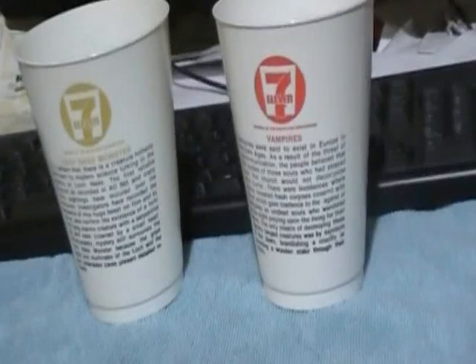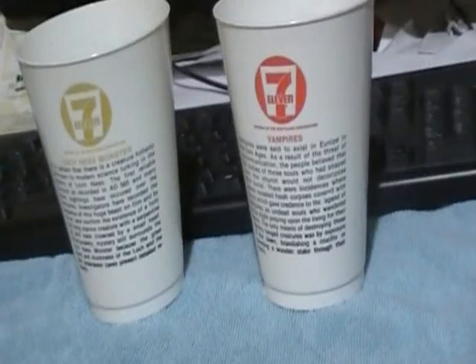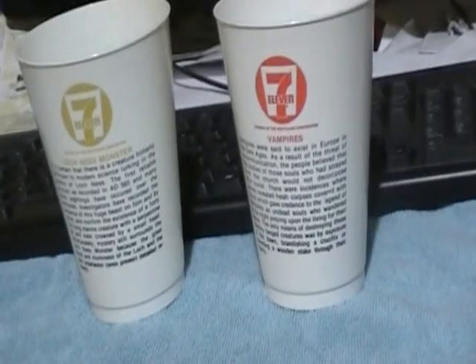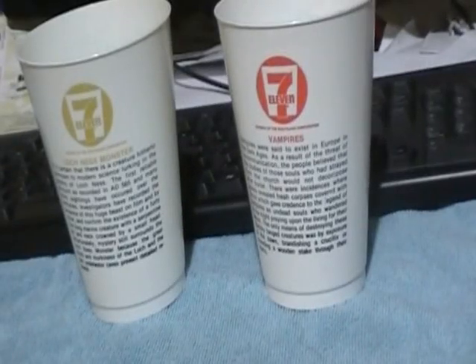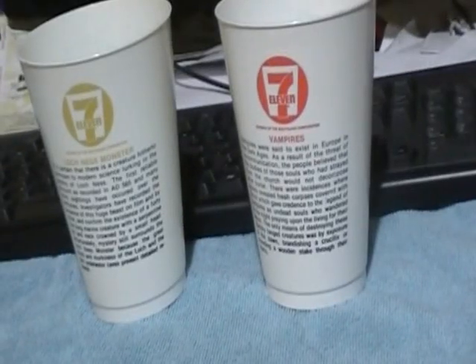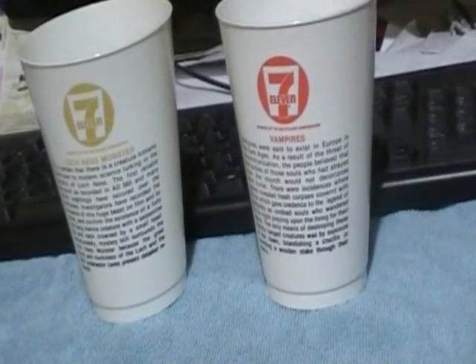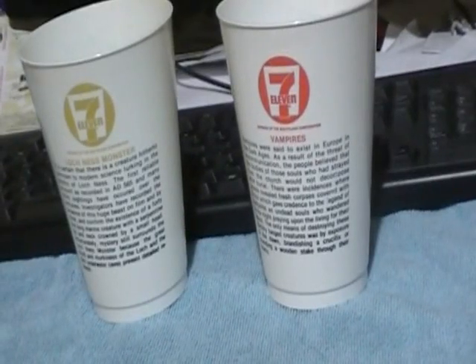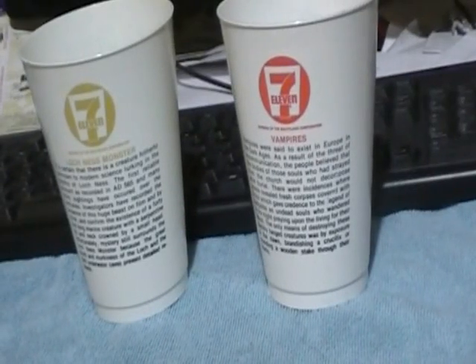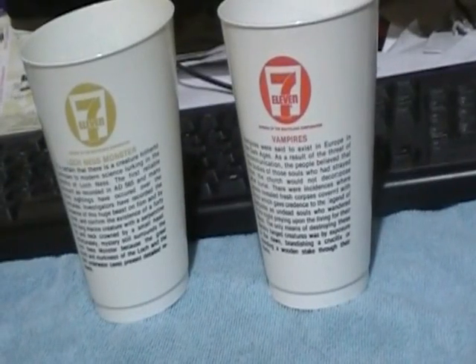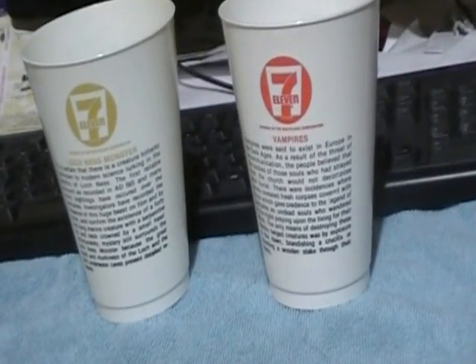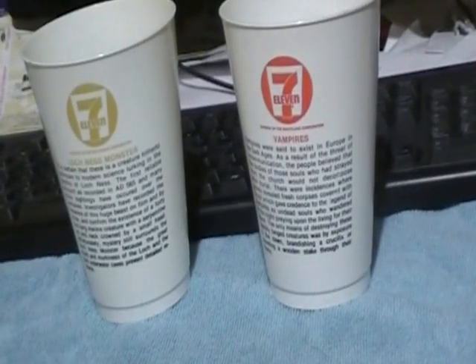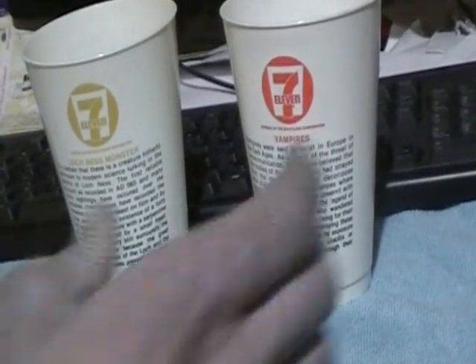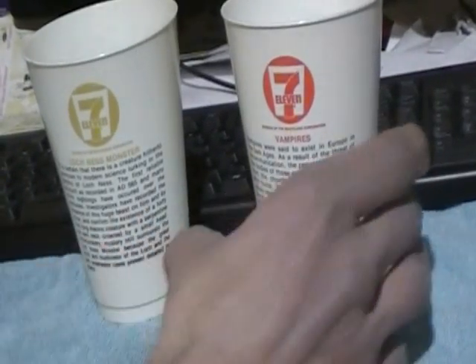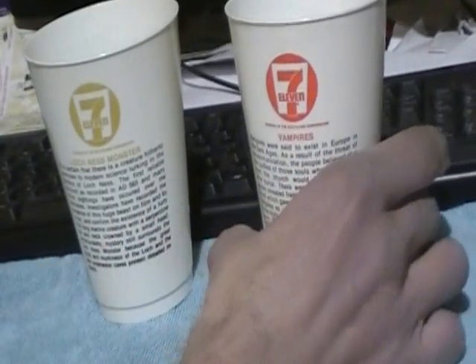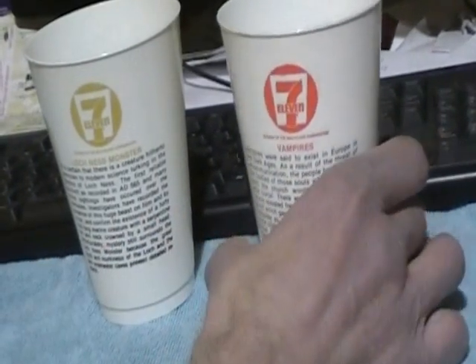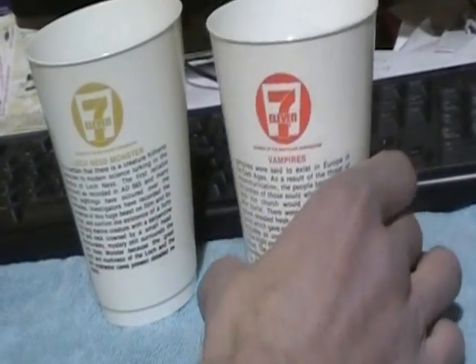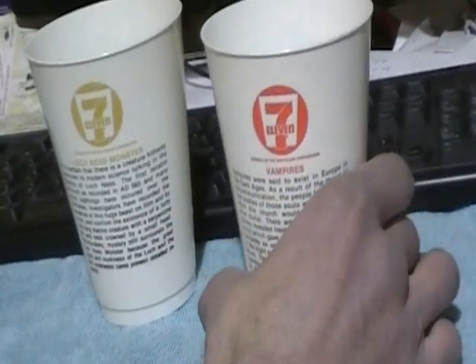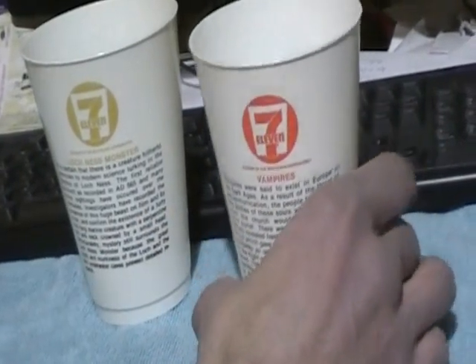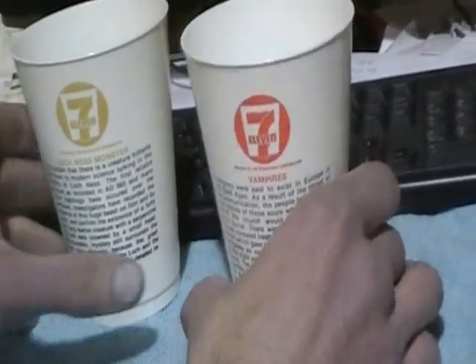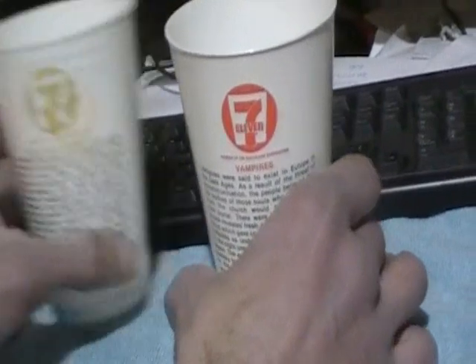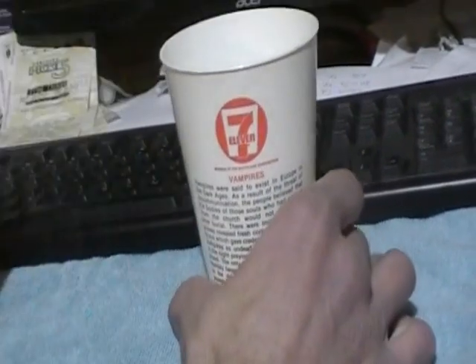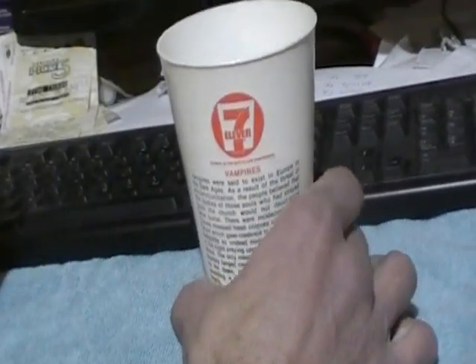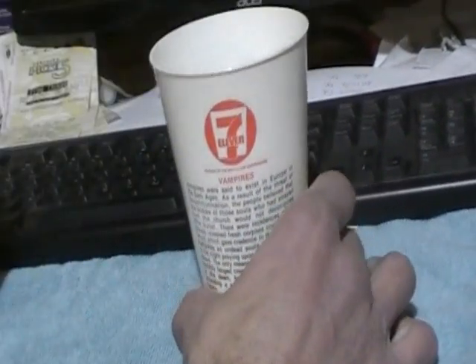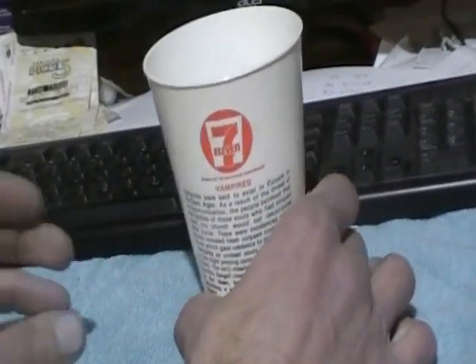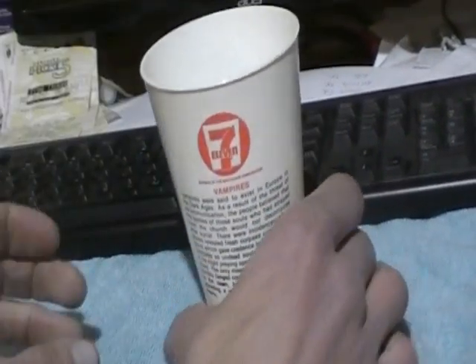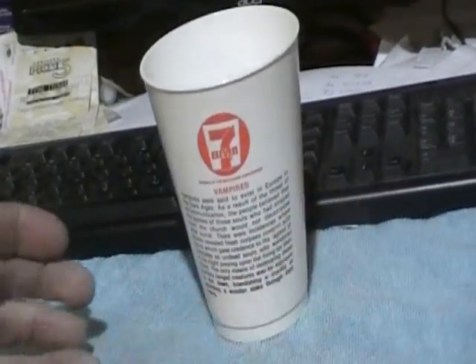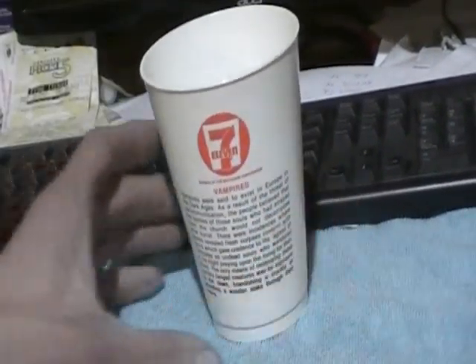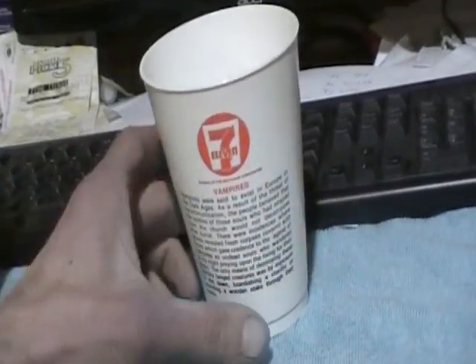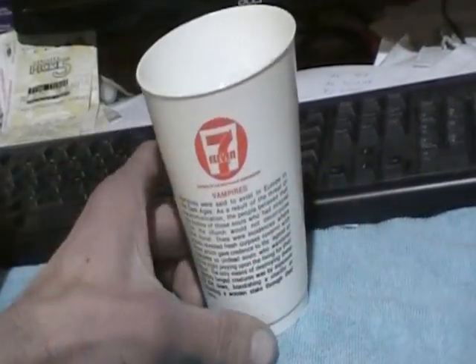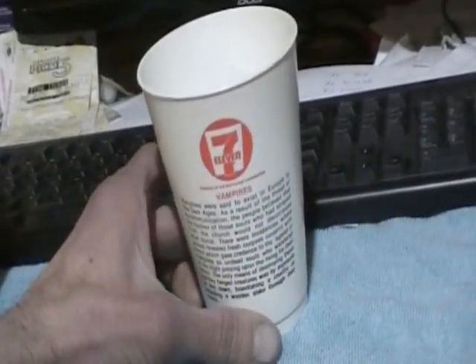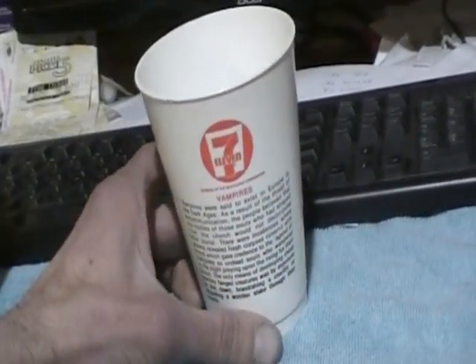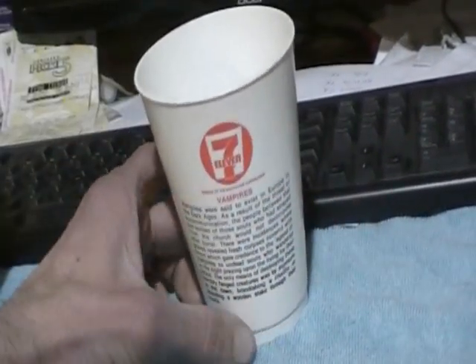Alright, Jeff, here are these two cups. The camera's not working, so I'll start with these vampires on the back.